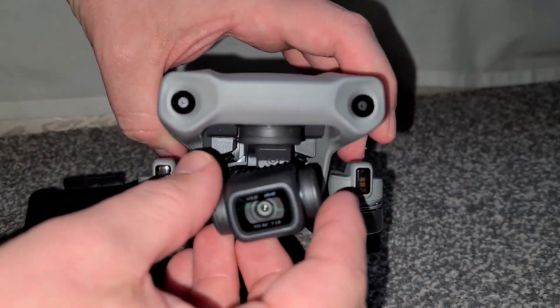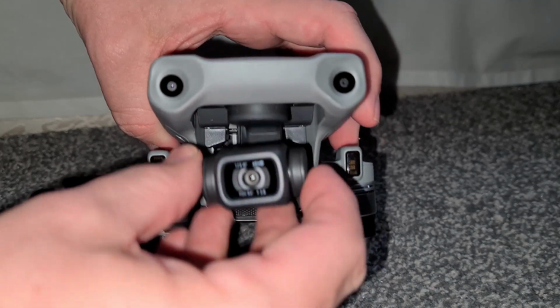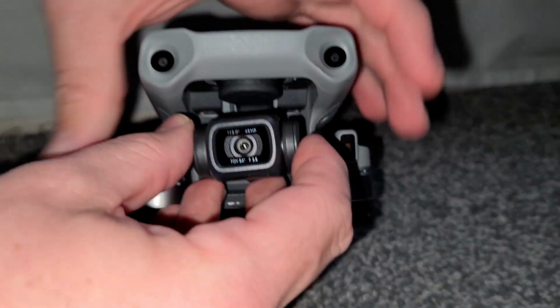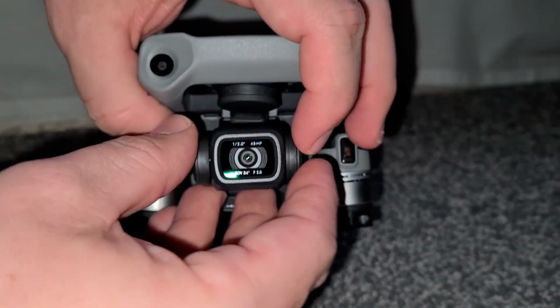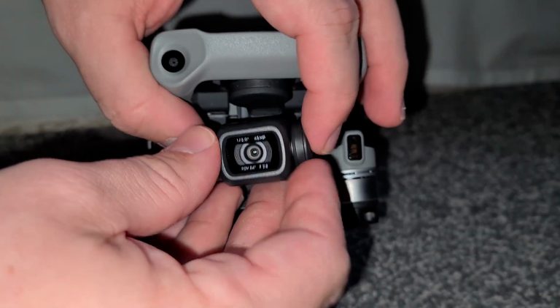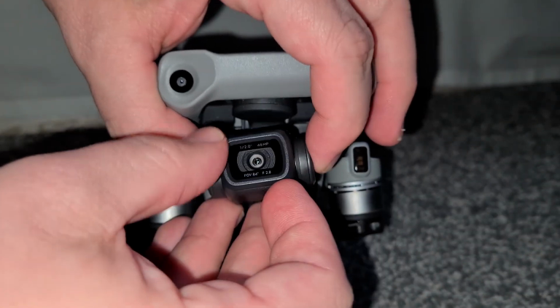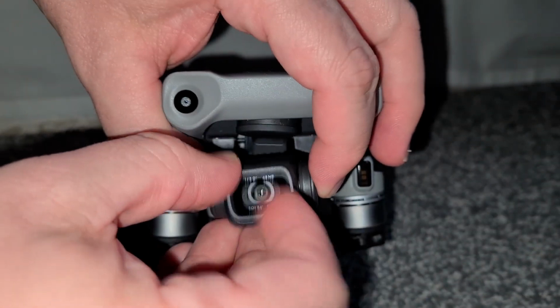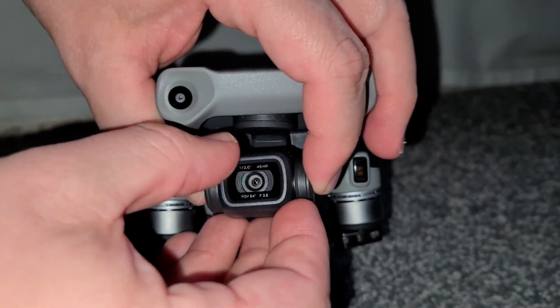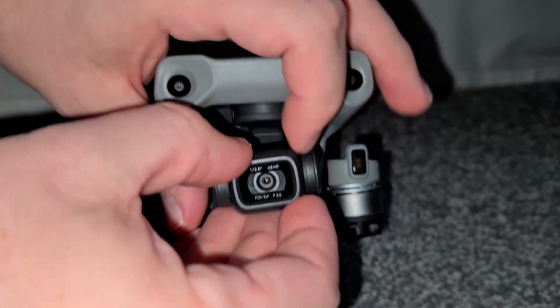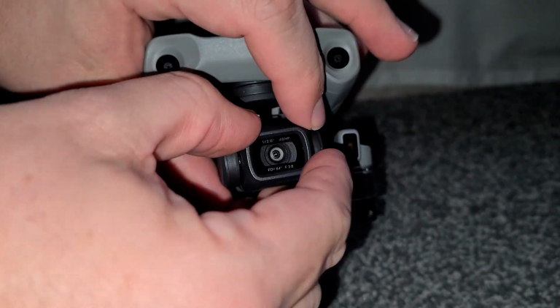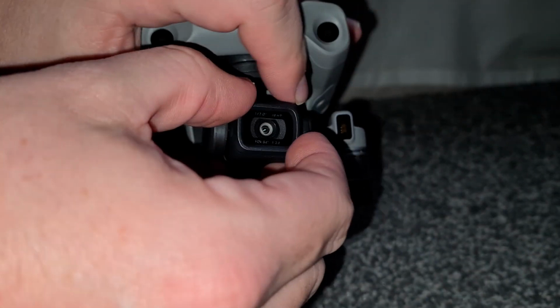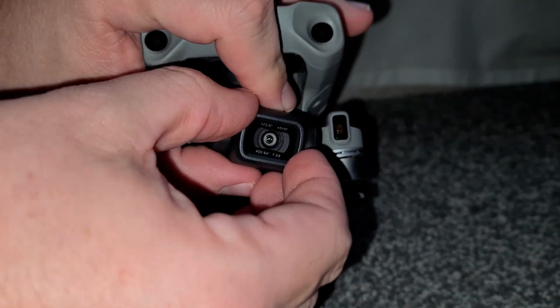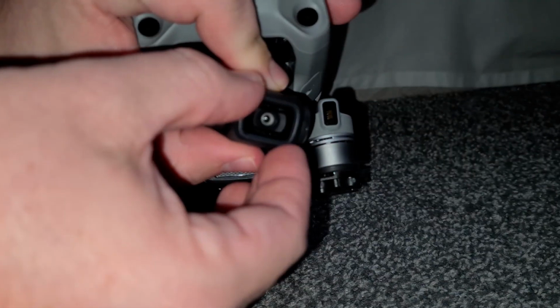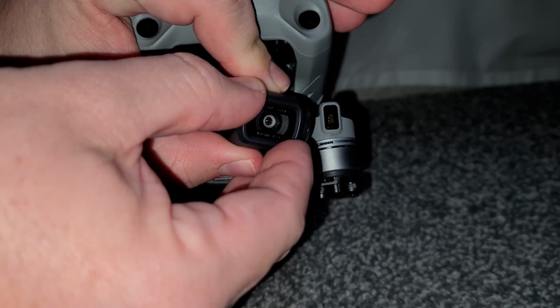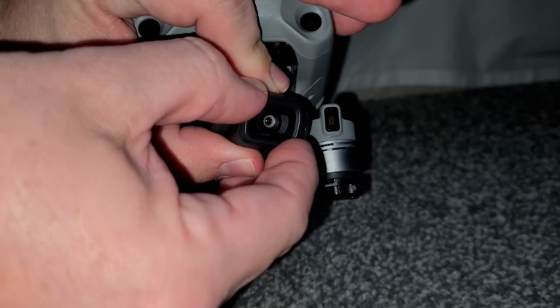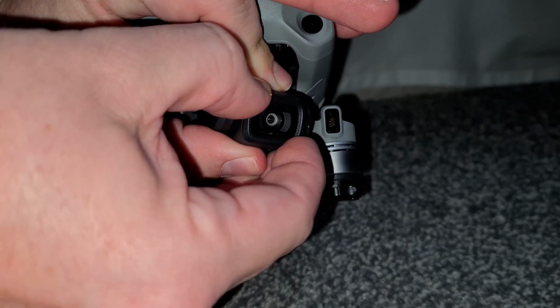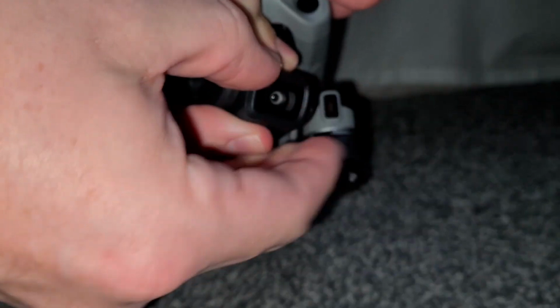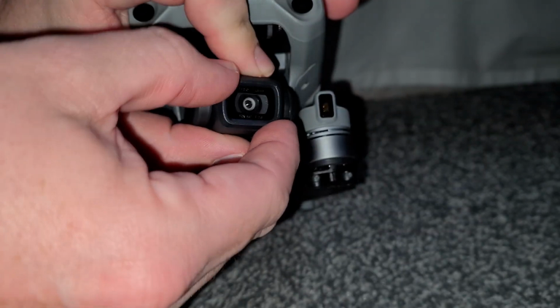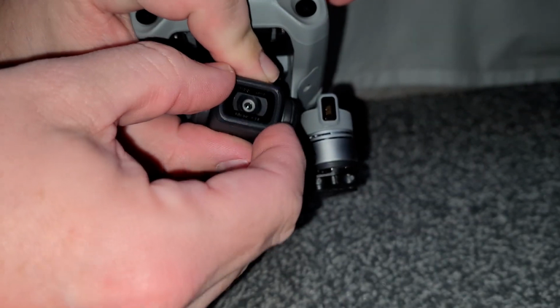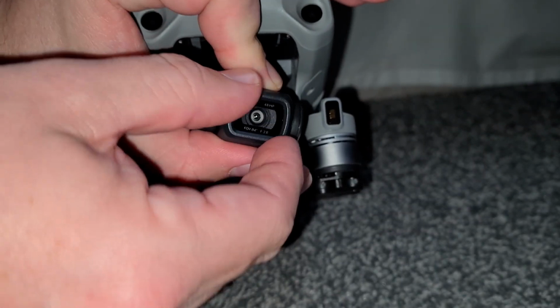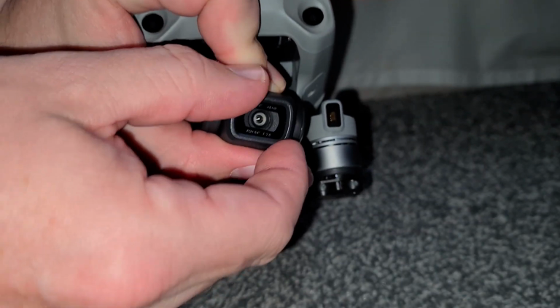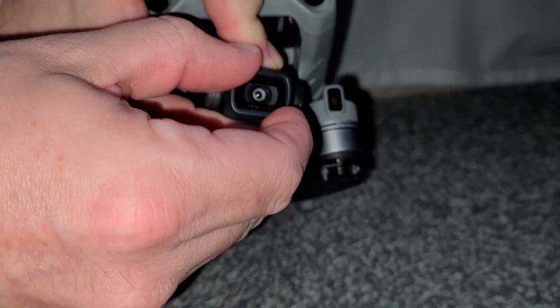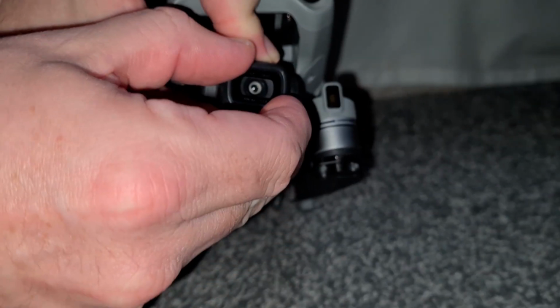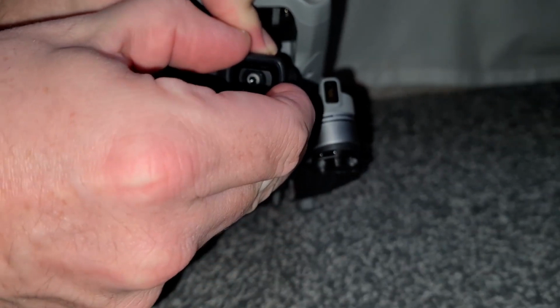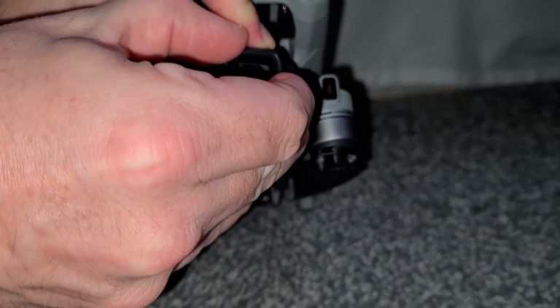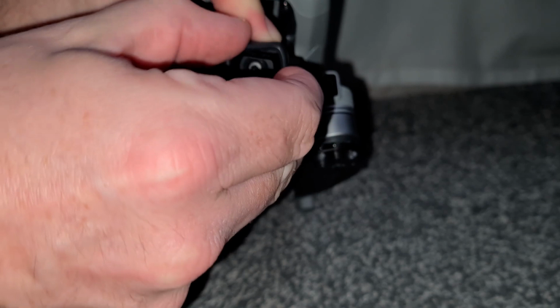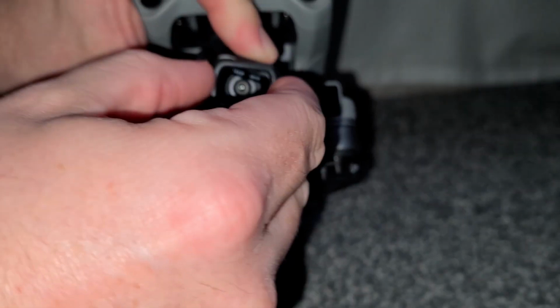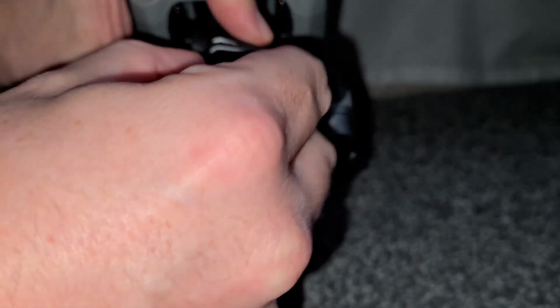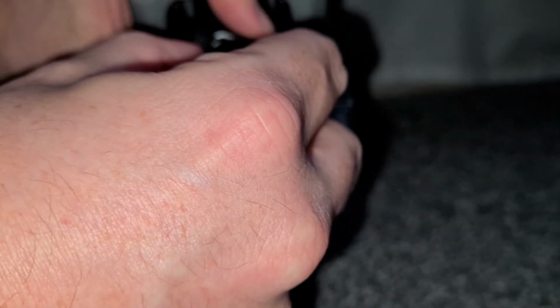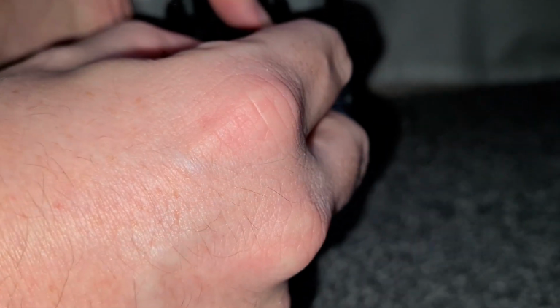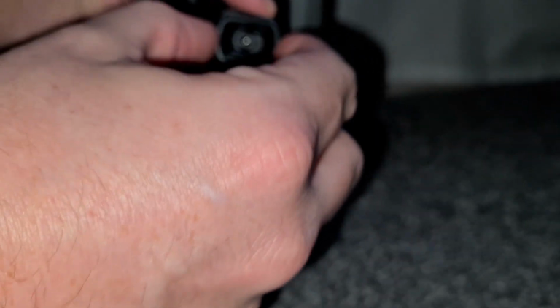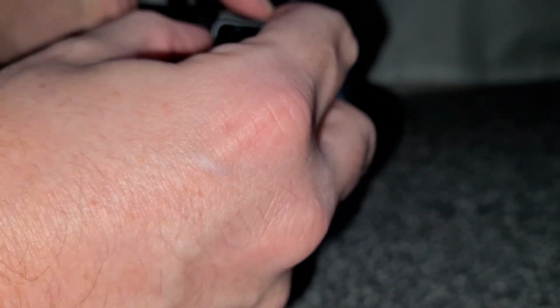It's pretty straightforward. You just want to nip the camera ever so slightly, hold it, and grab the front casing. Give it a slight twist to the left — anti-clockwise — just until you feel it become loose. You'll hear the click, then pull it straight off.